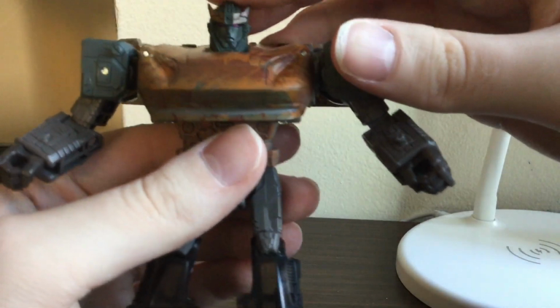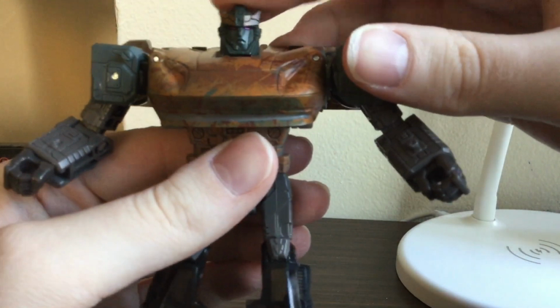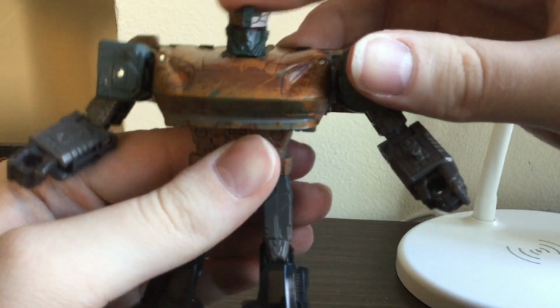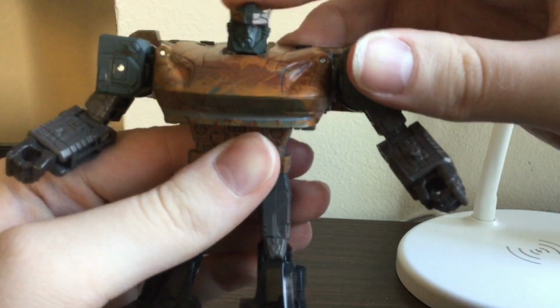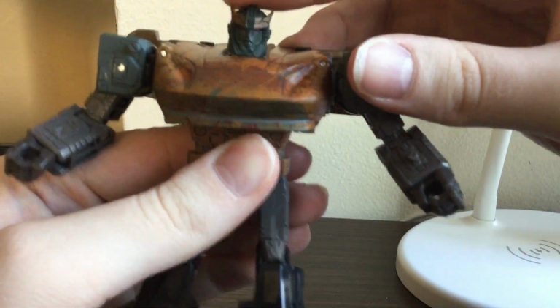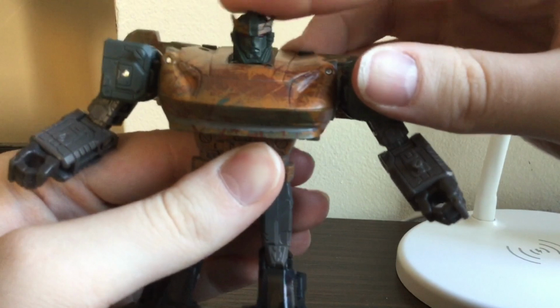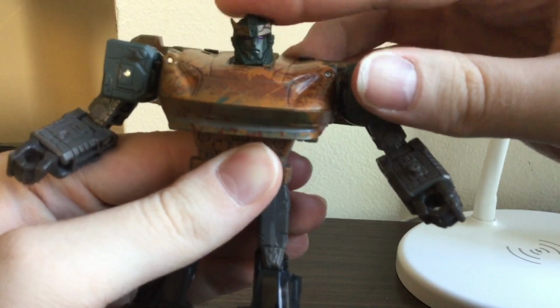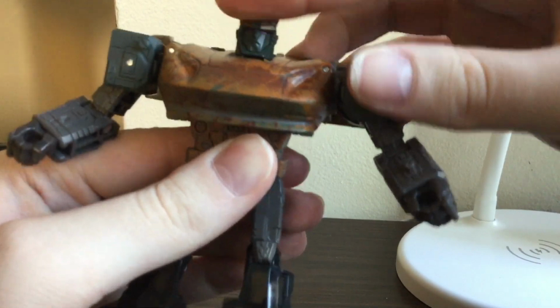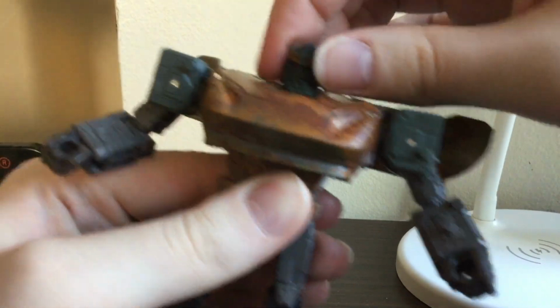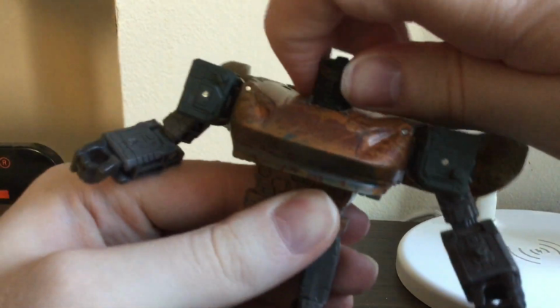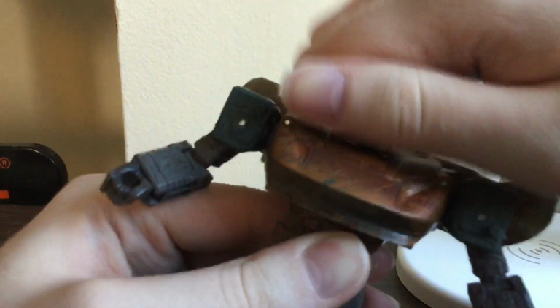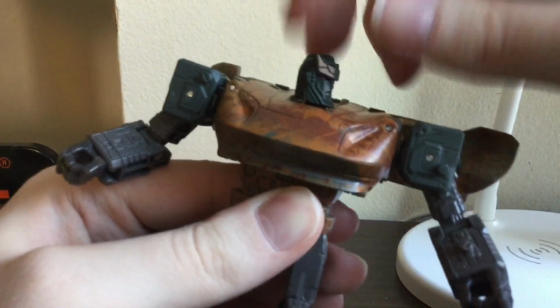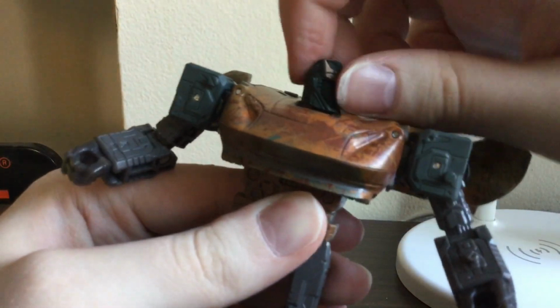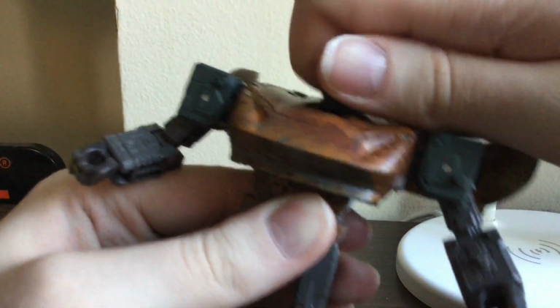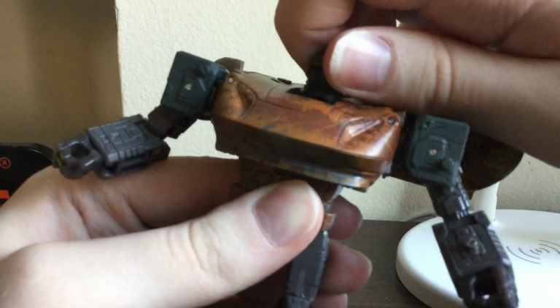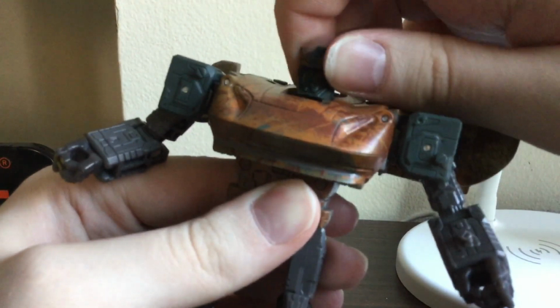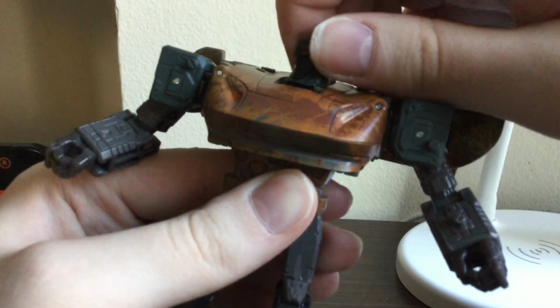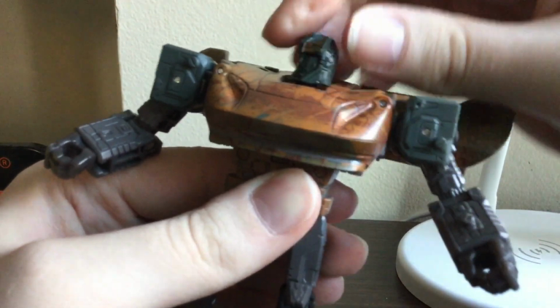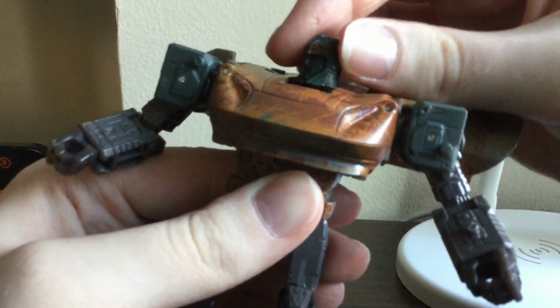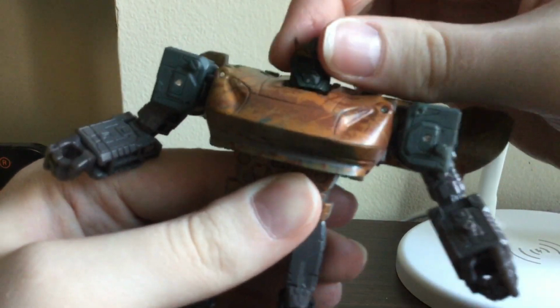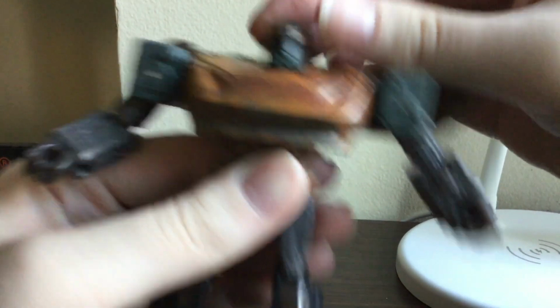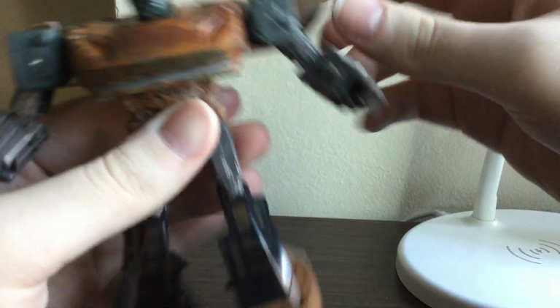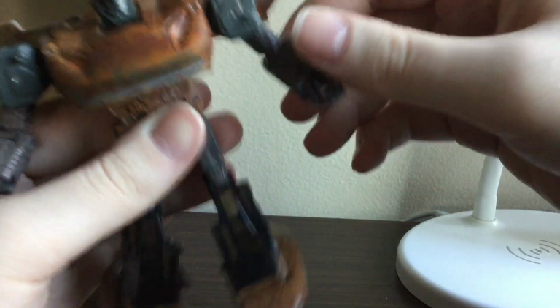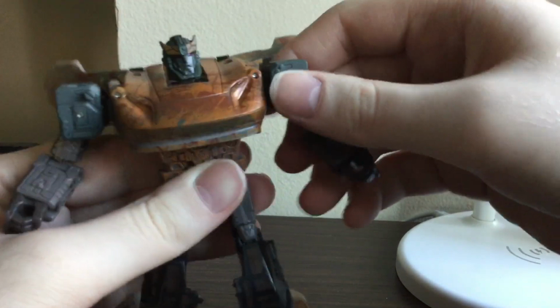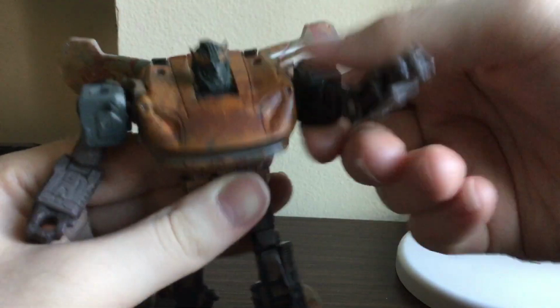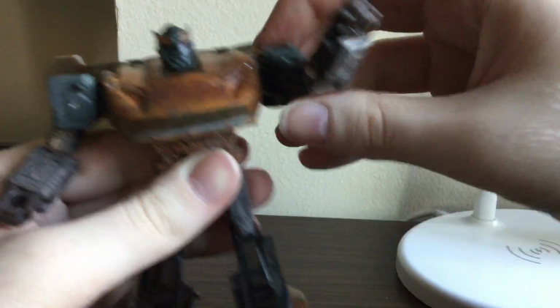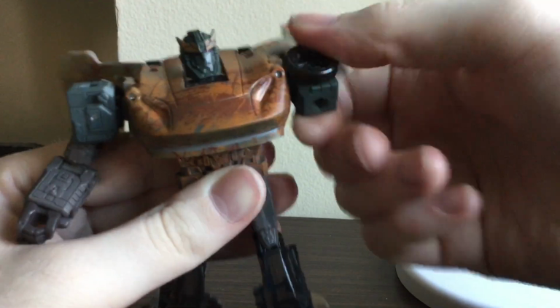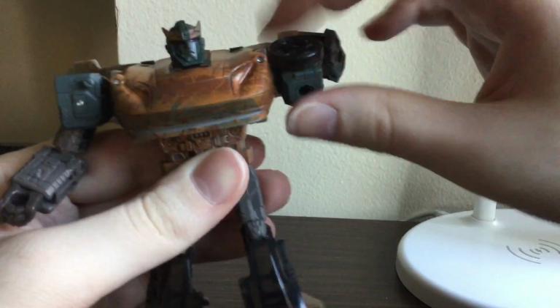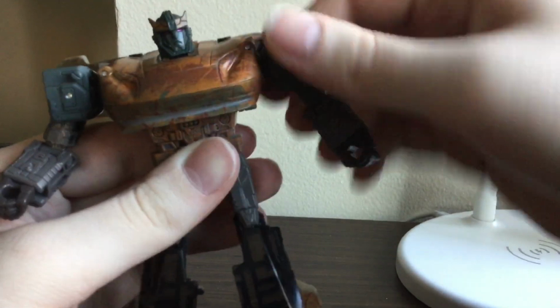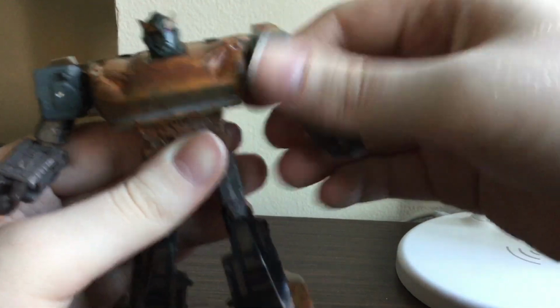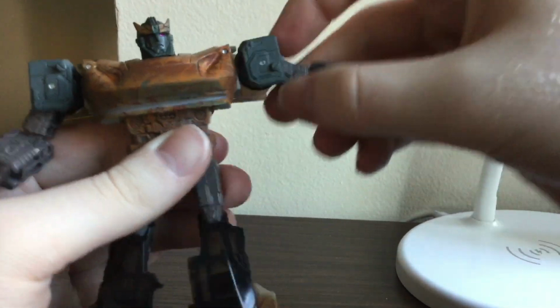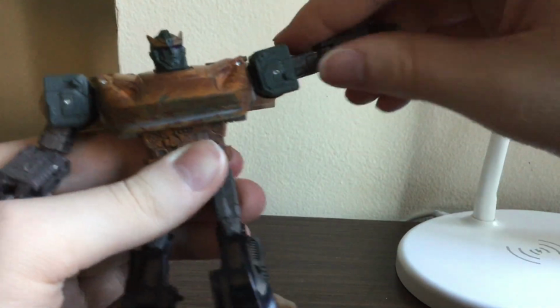Head is on a ball joint, goes around 360 degrees. Arms rotate around.